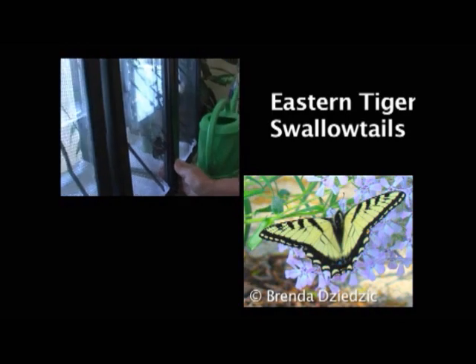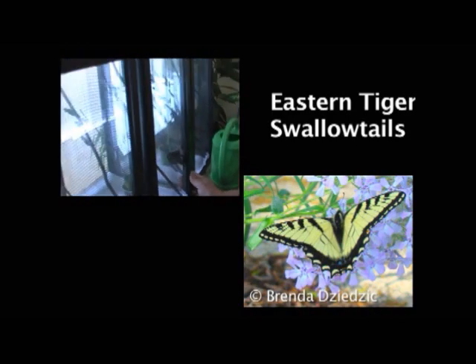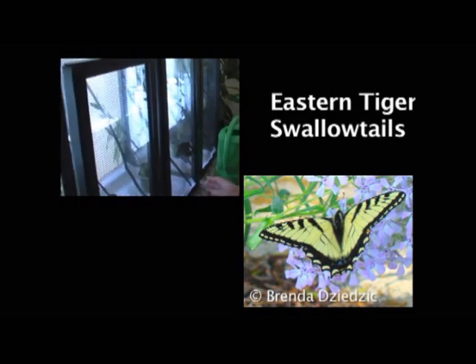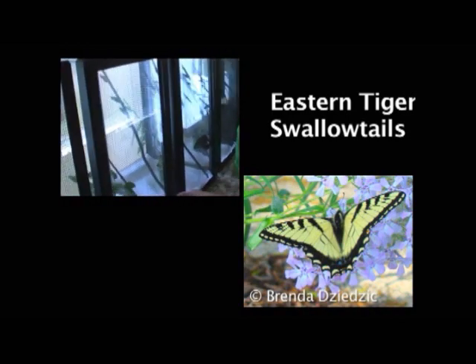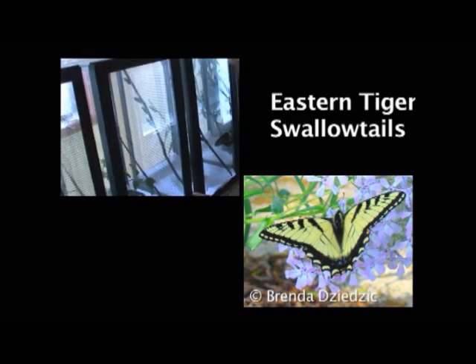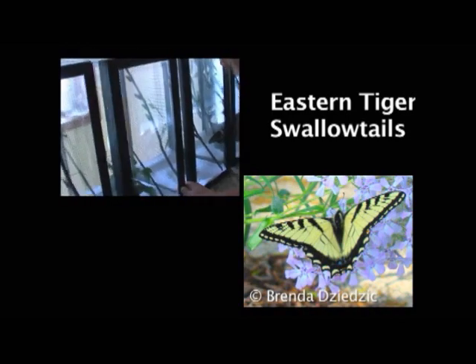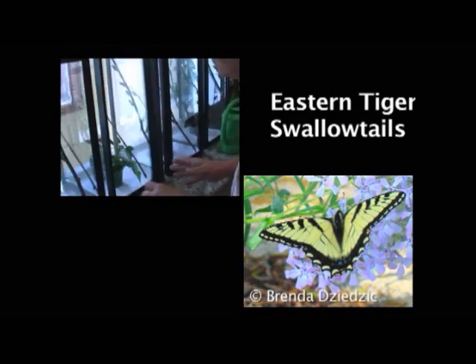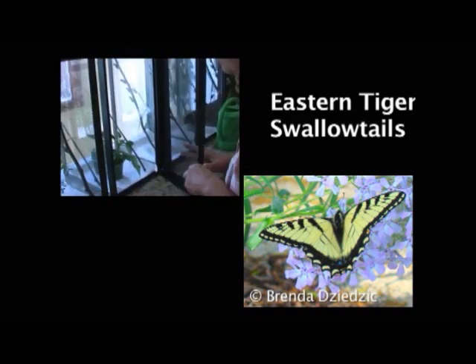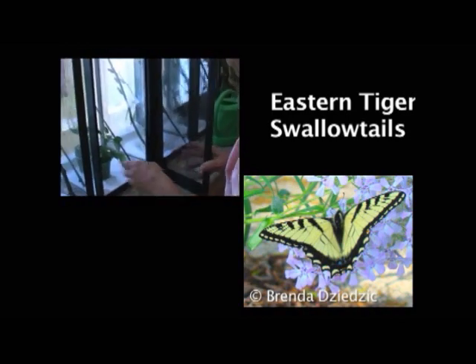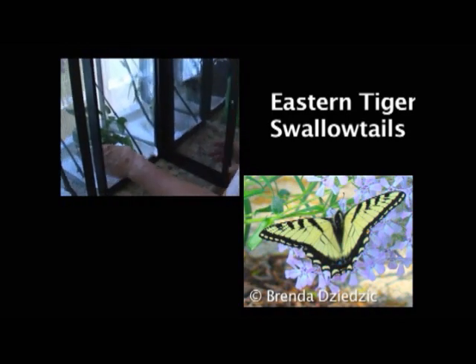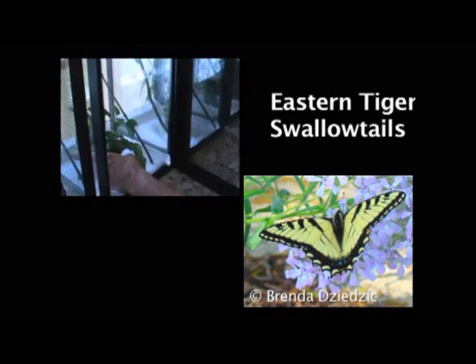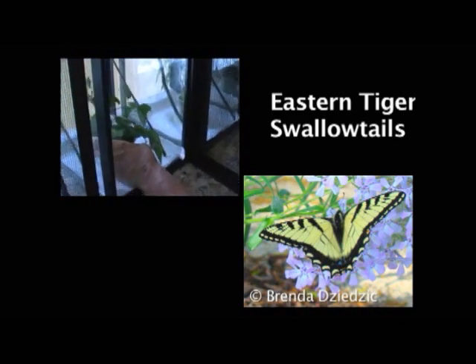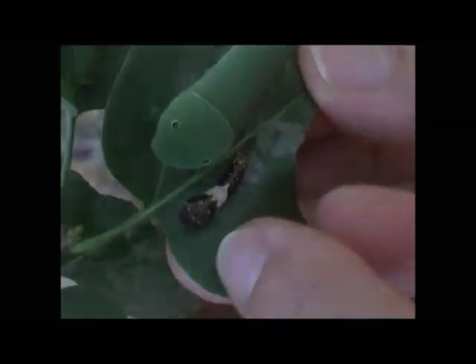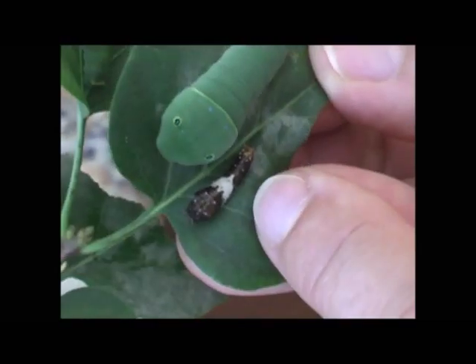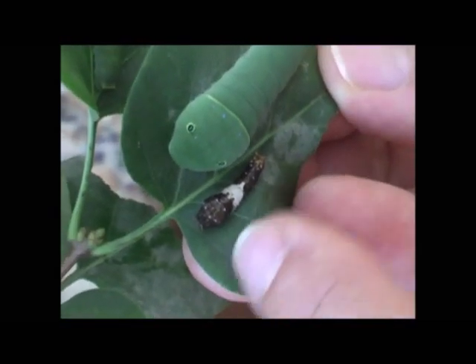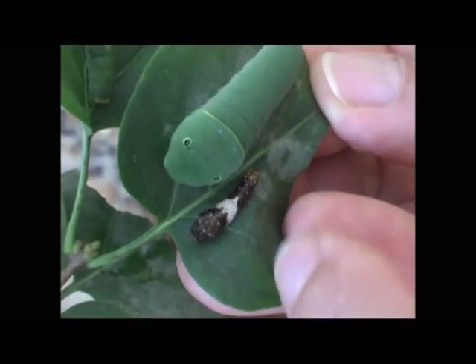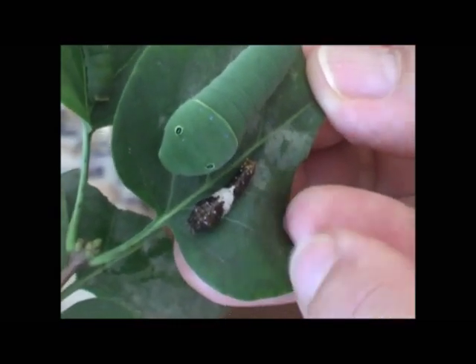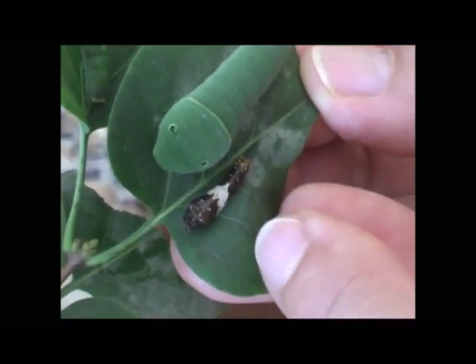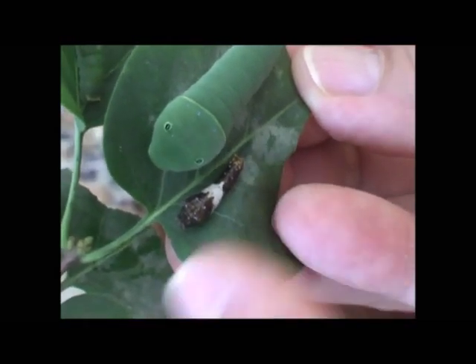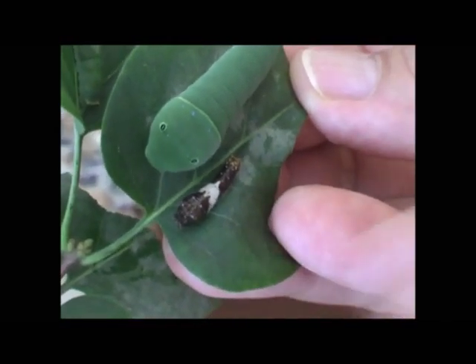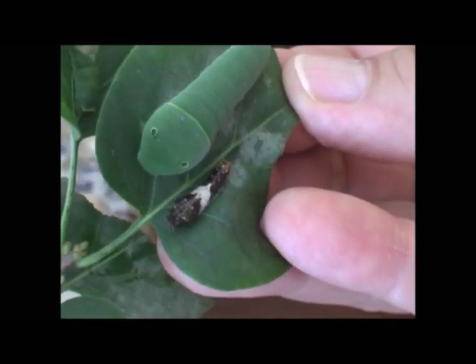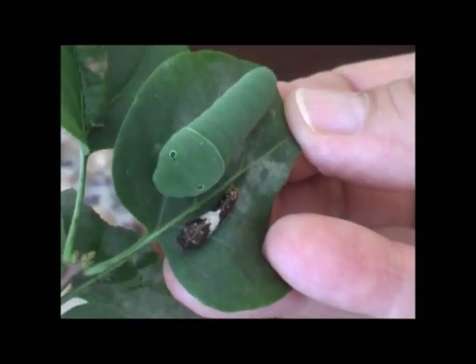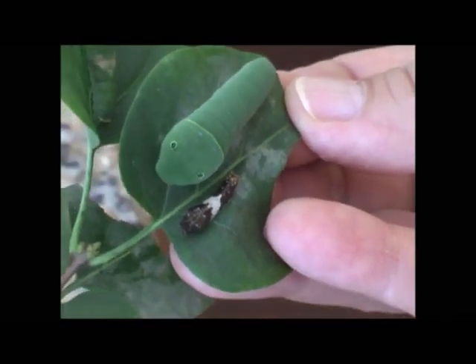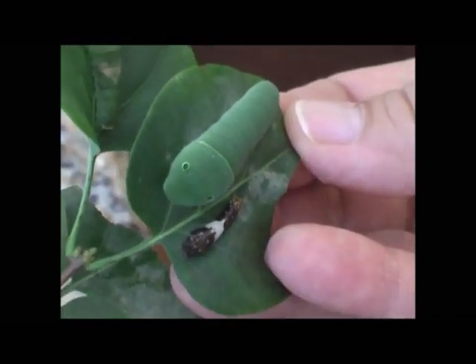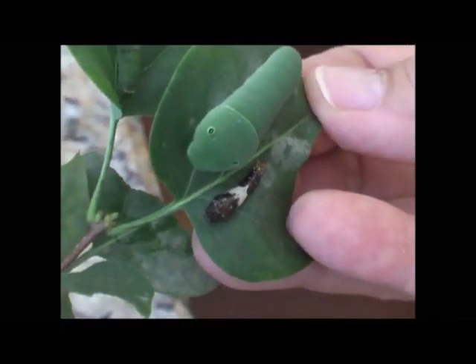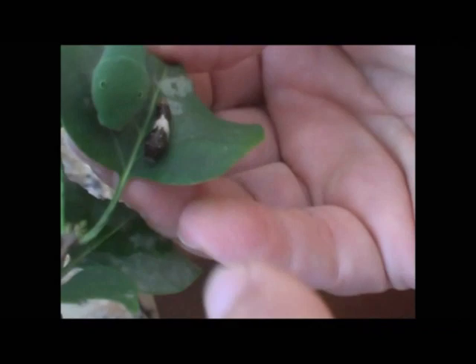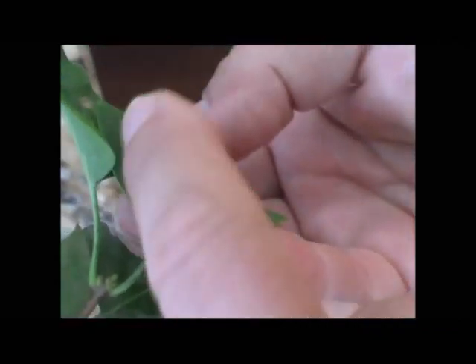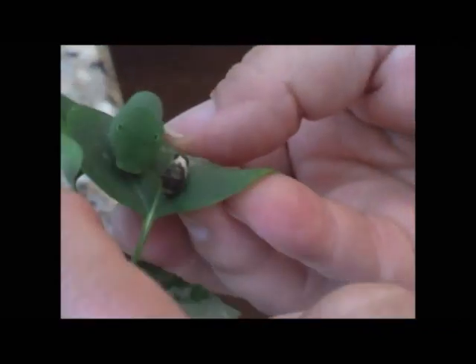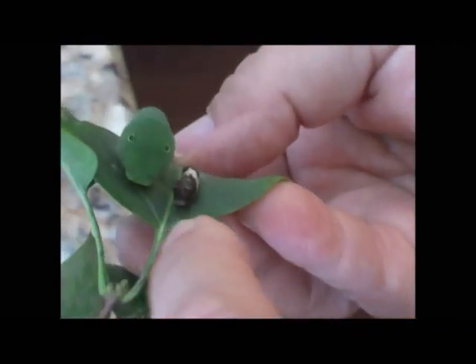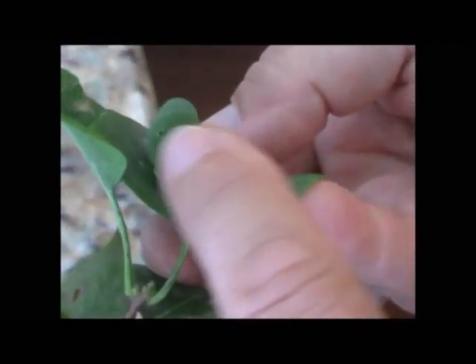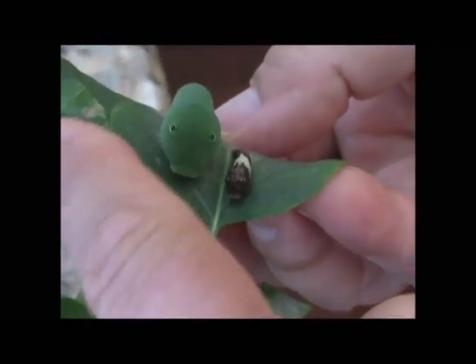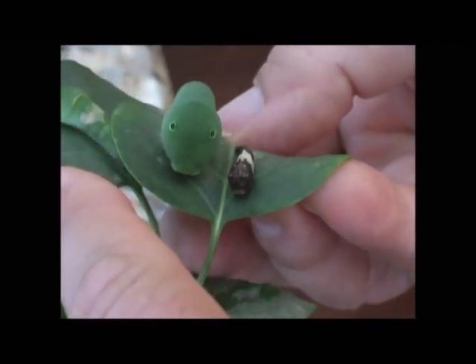And here are eastern tiger swallowtails. When they're little, they're brown with a beige saddle. As they shed their skin, they'll end up looking like this — and see, they also have the little false eye spots.